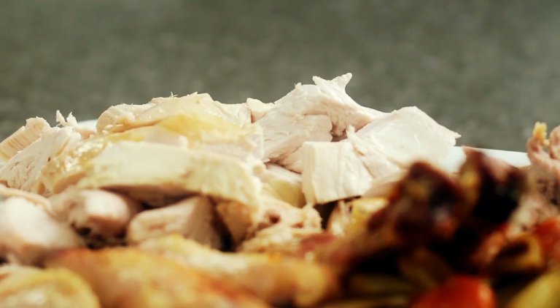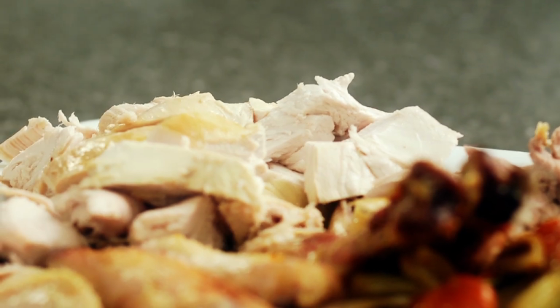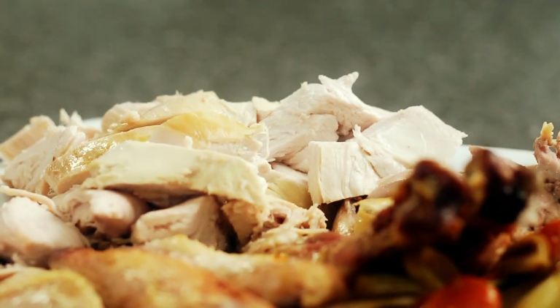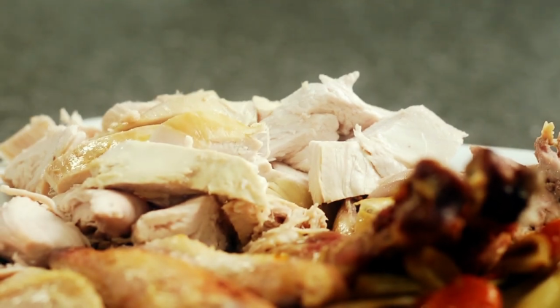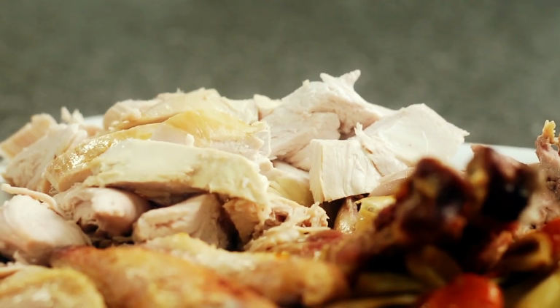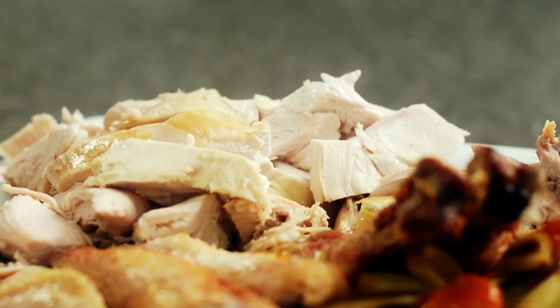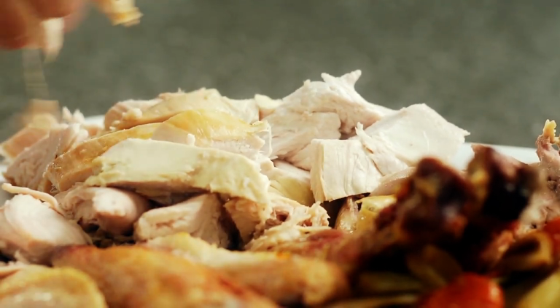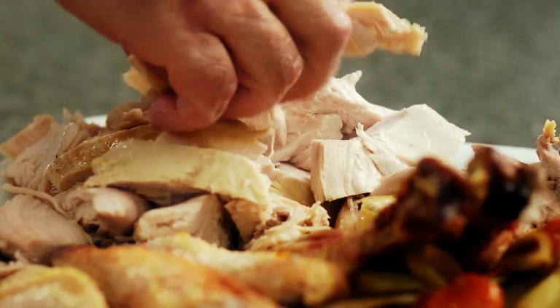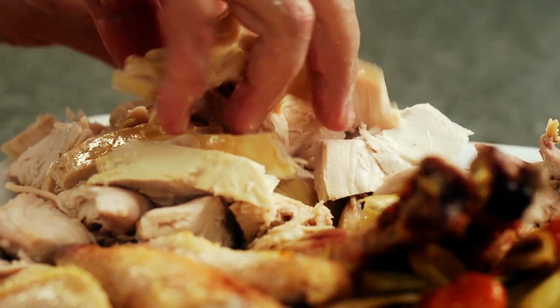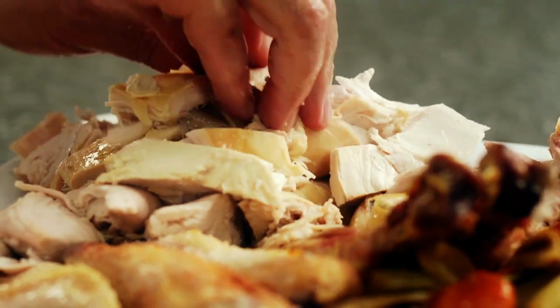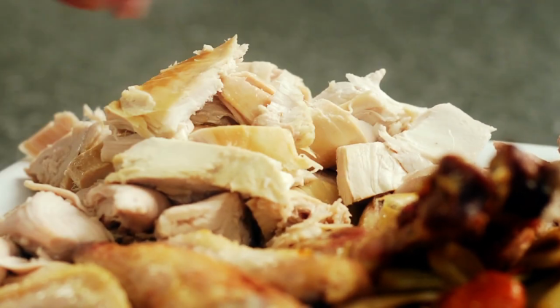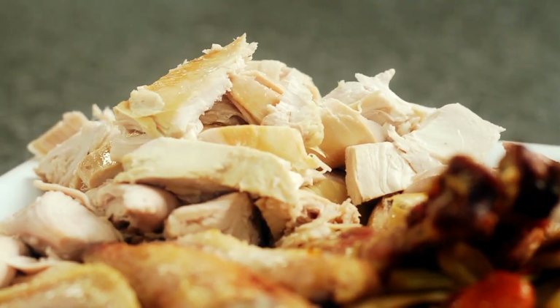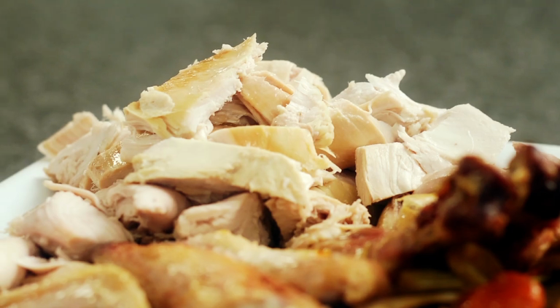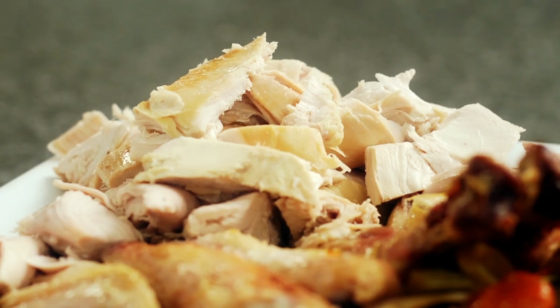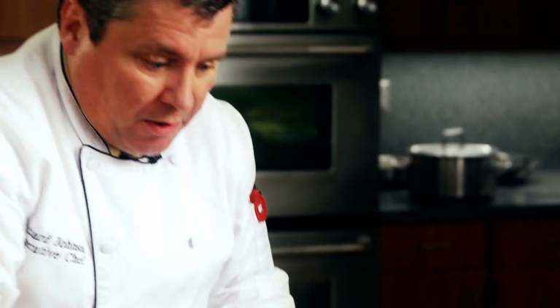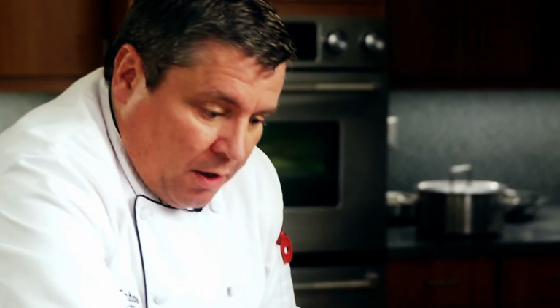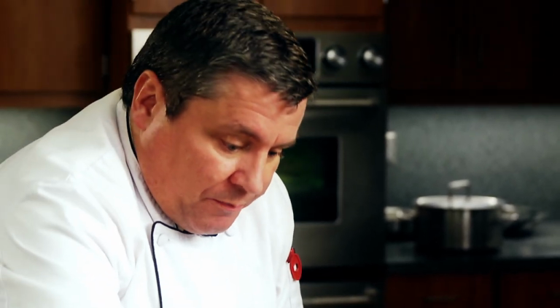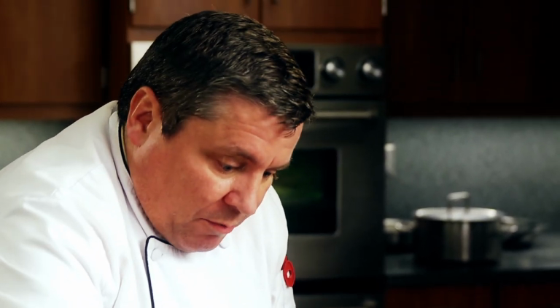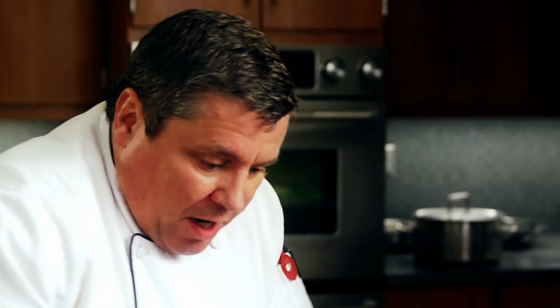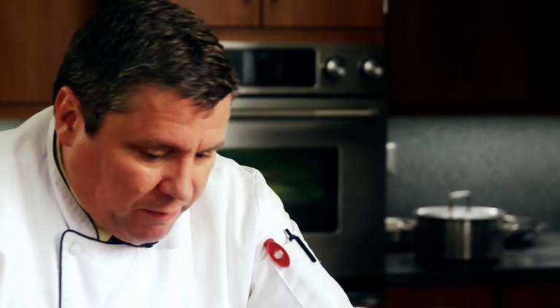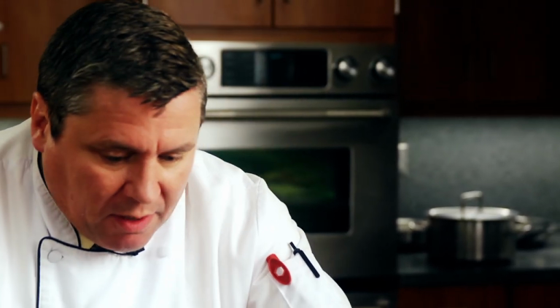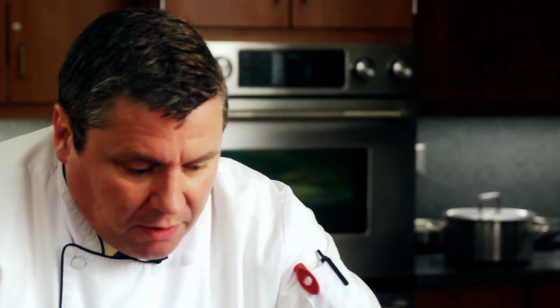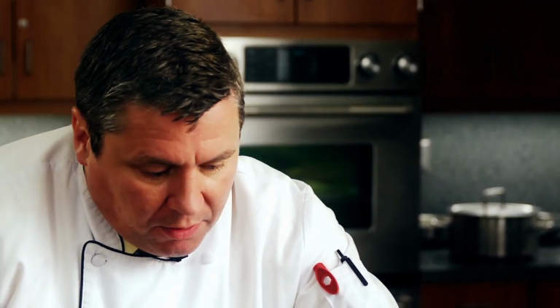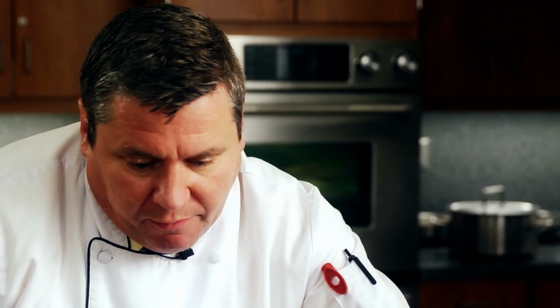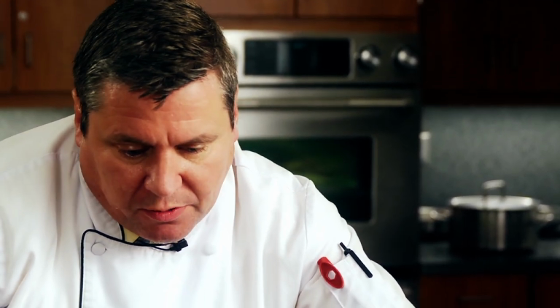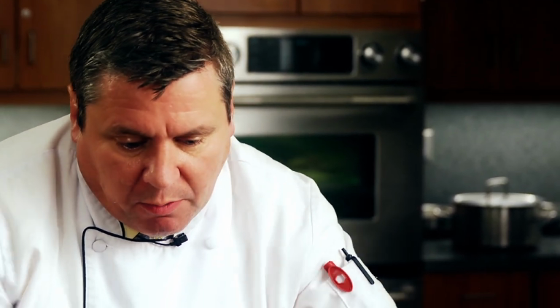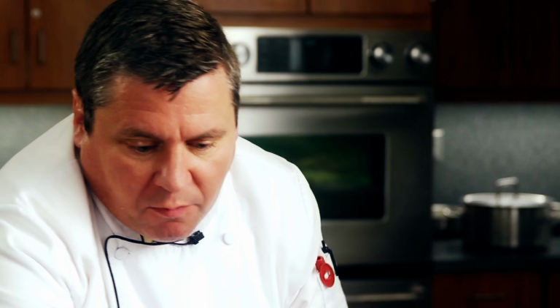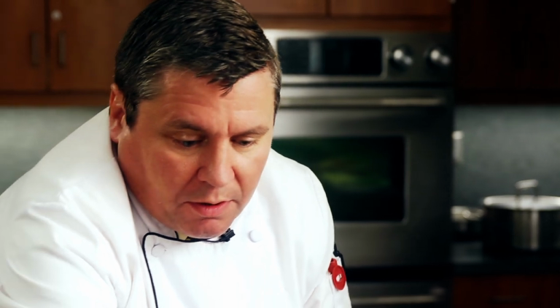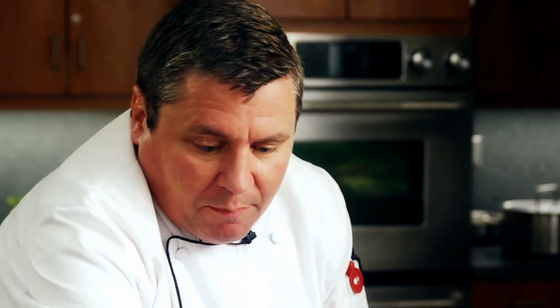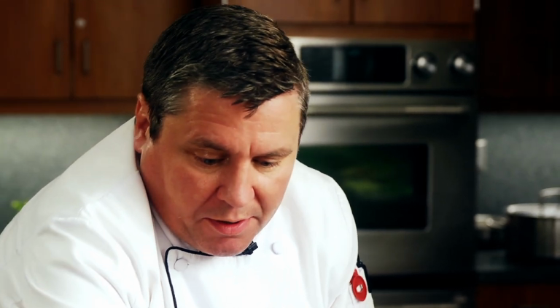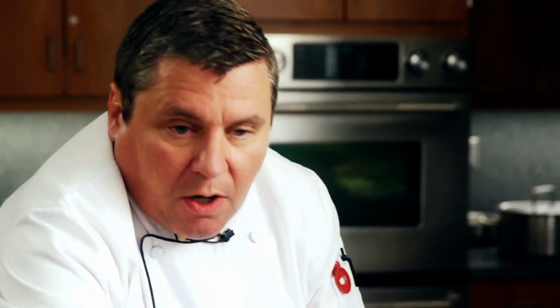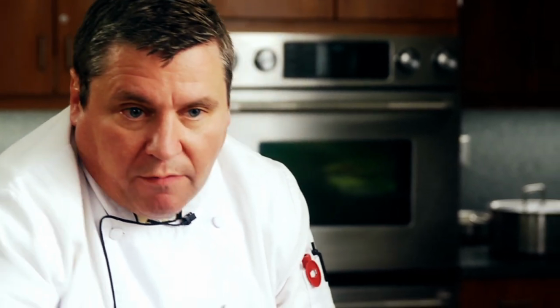You should try to serve it as close to this point right now as you can. But if you're not going to be serving it right away, you could cover it up with some aluminum foil and put it in a low oven.